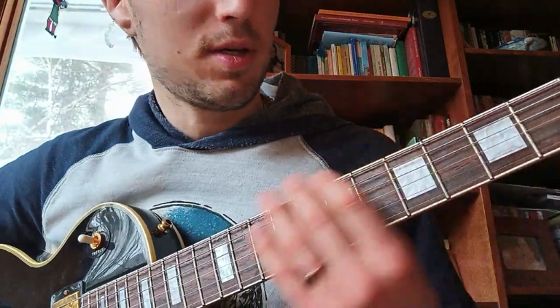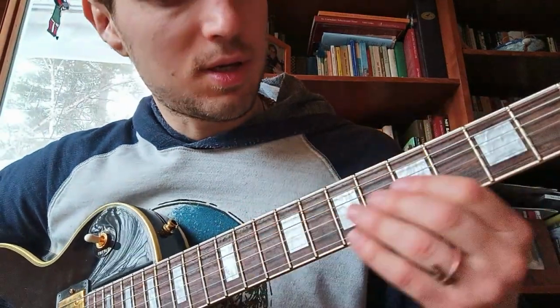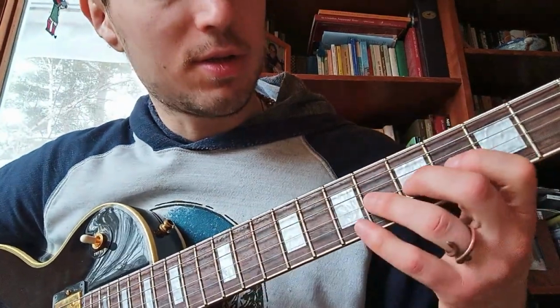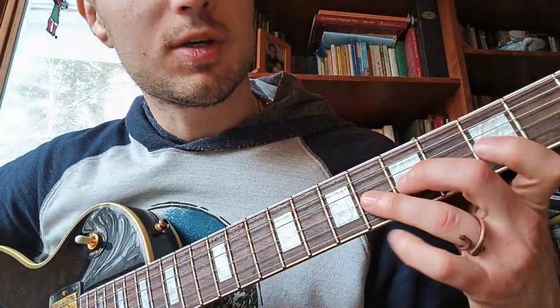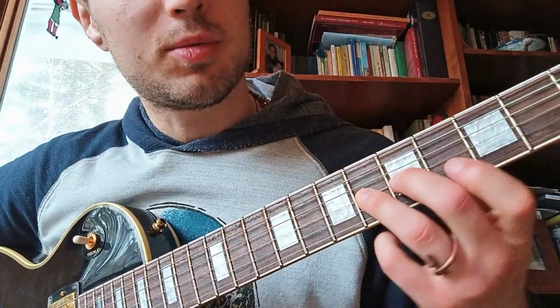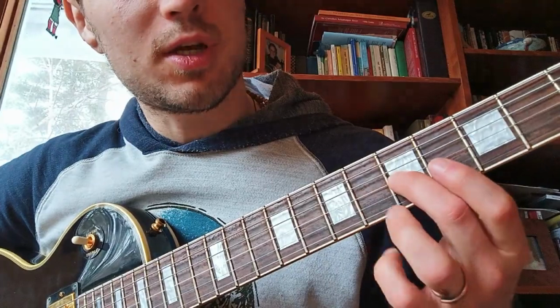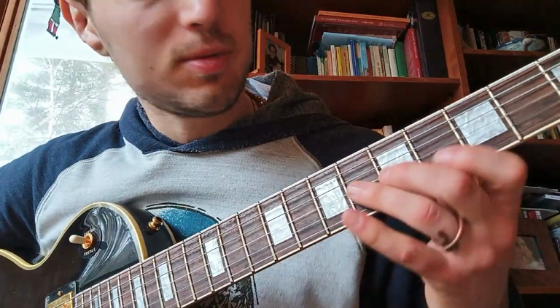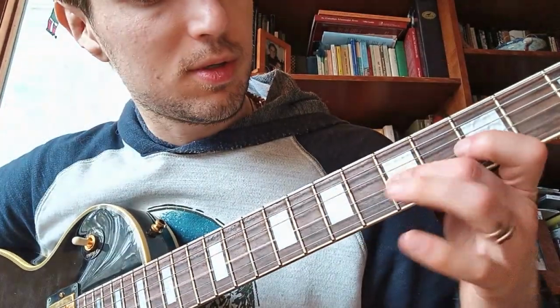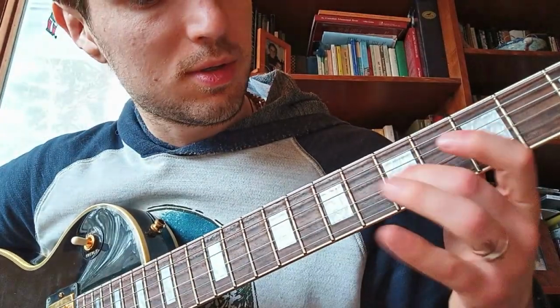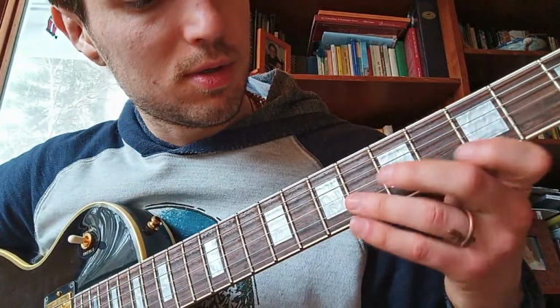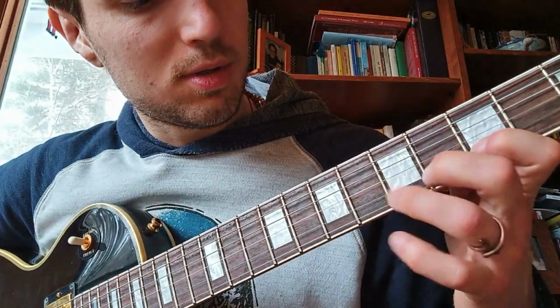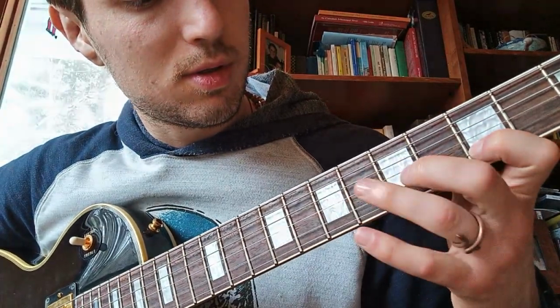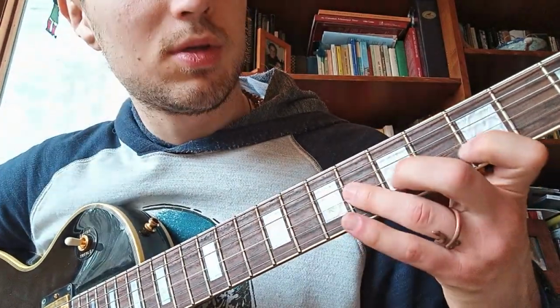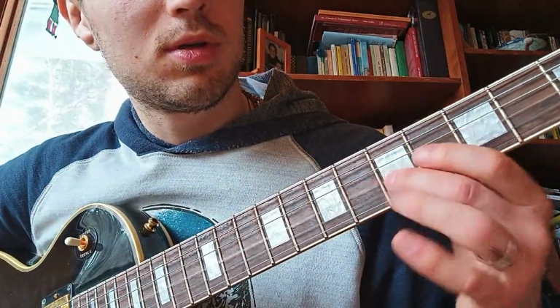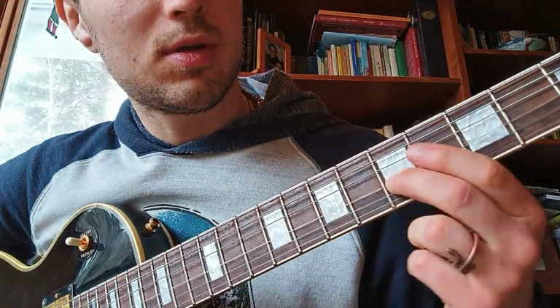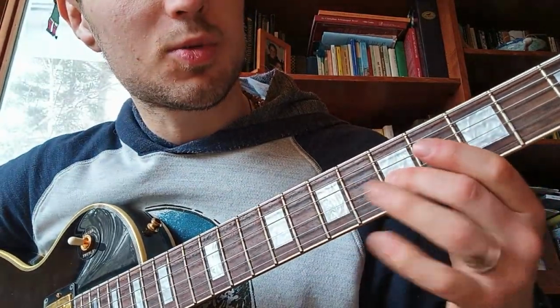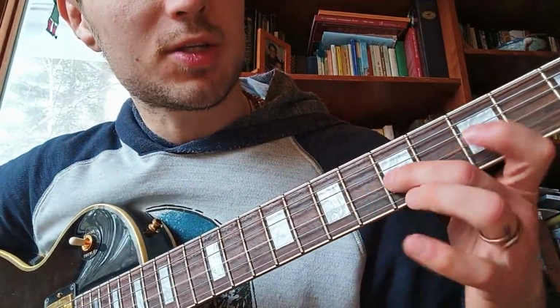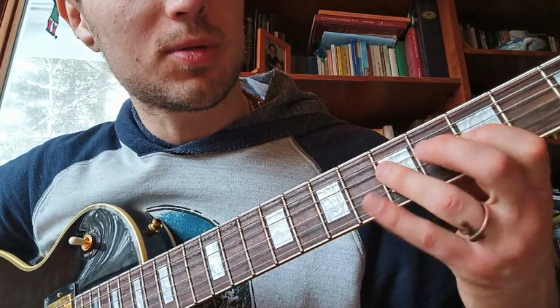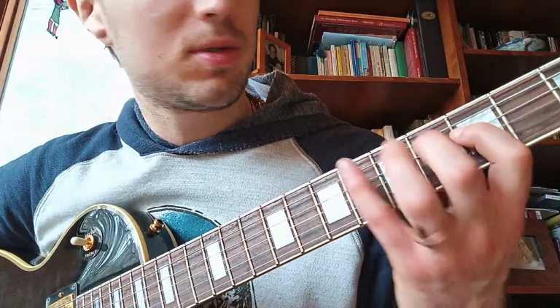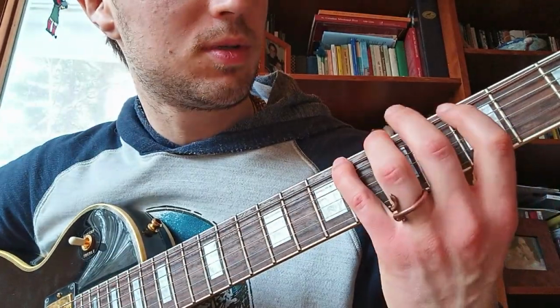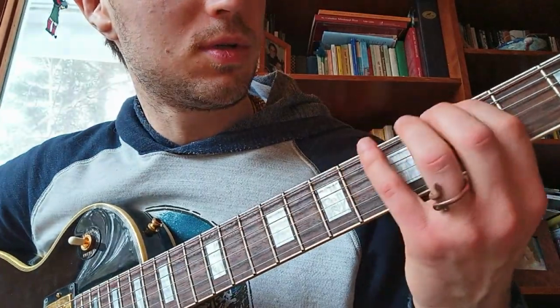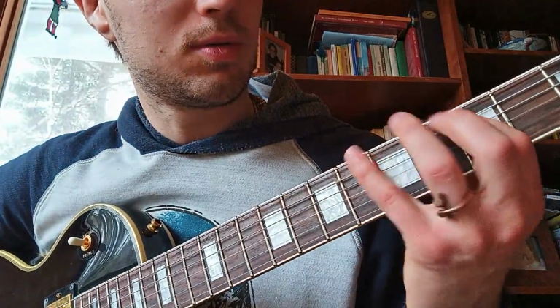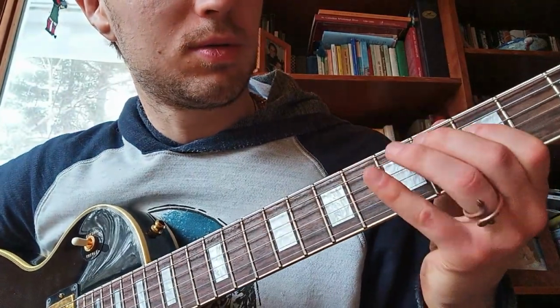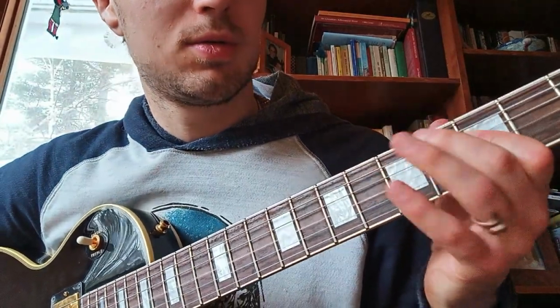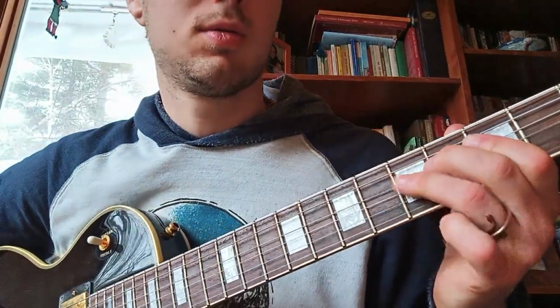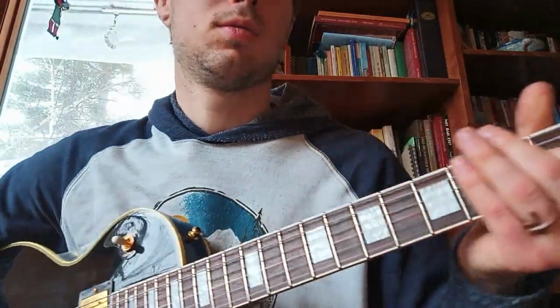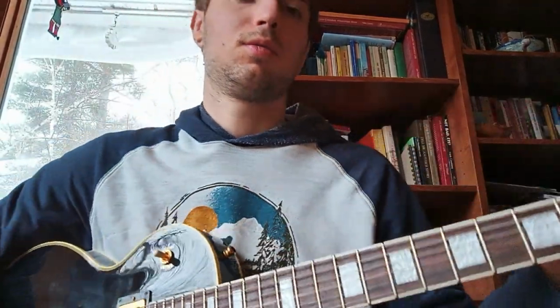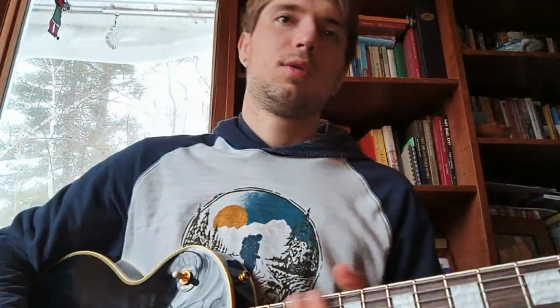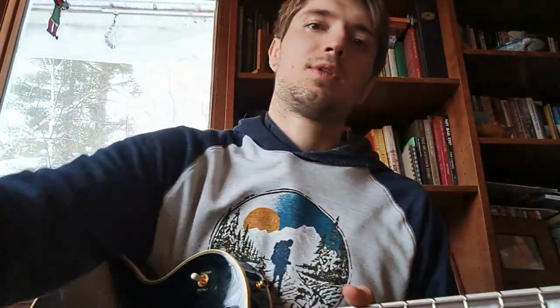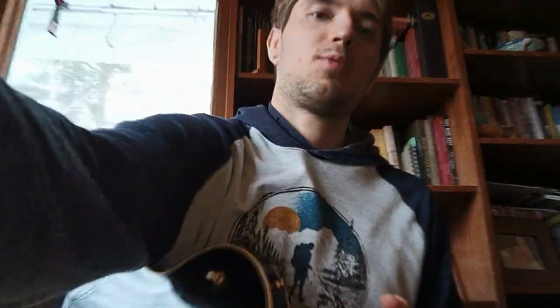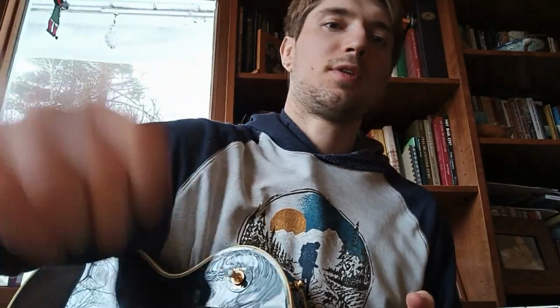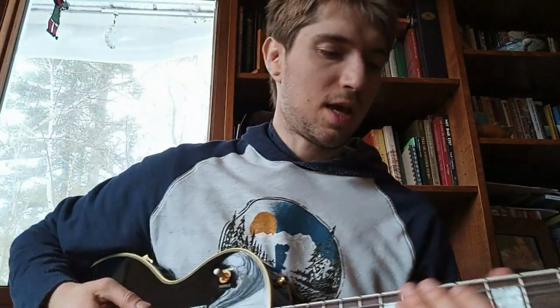You can learn the blues scale on your own — there's just one extra note. Then once again, put everything together.